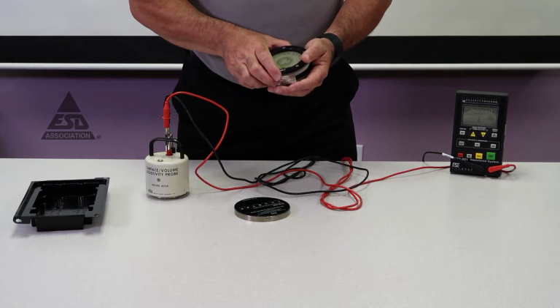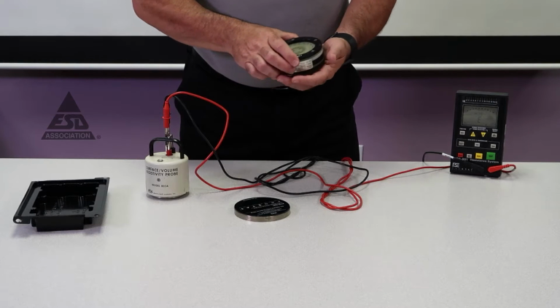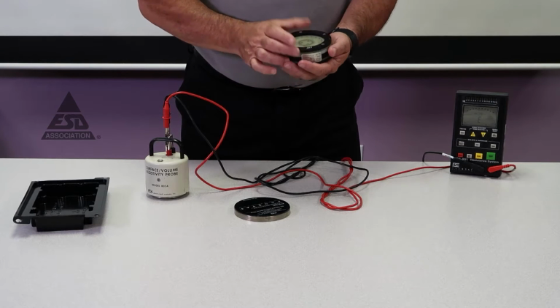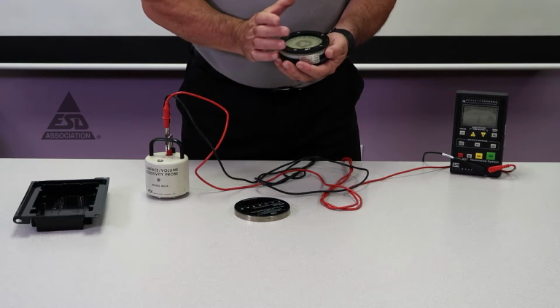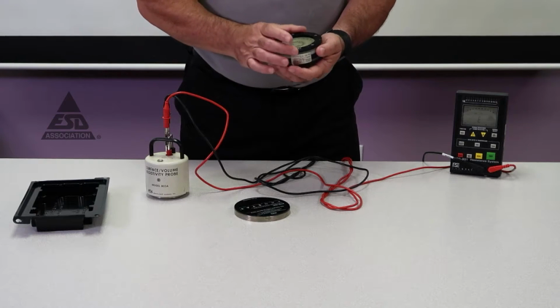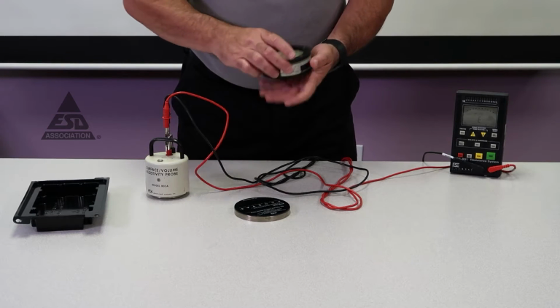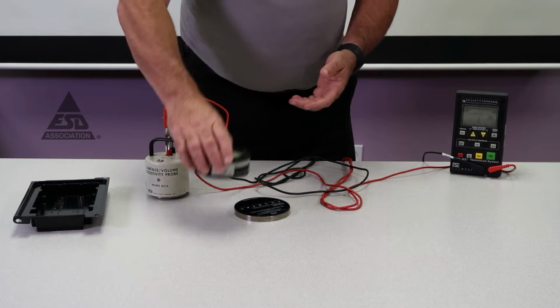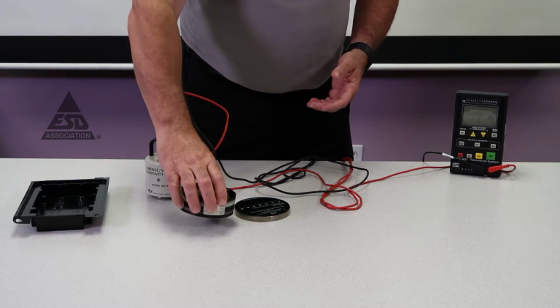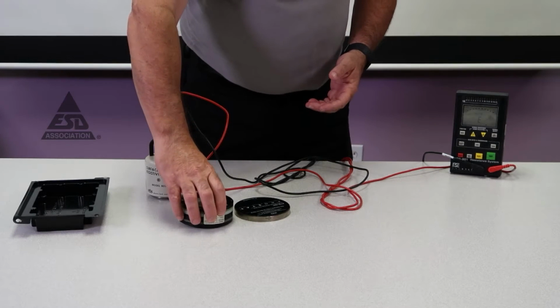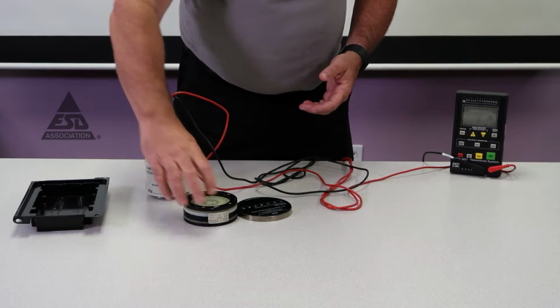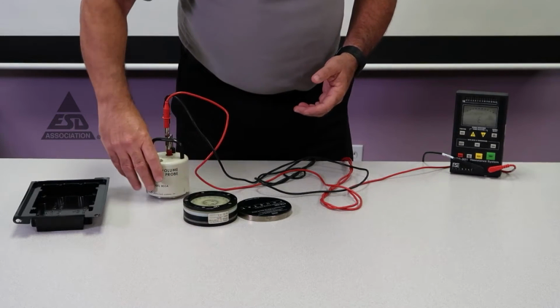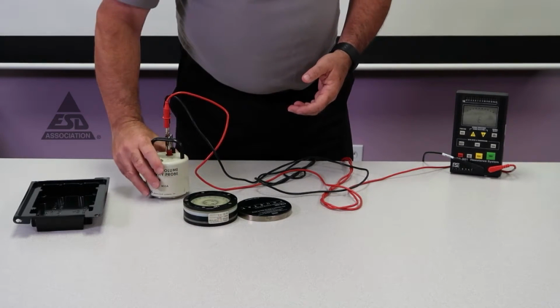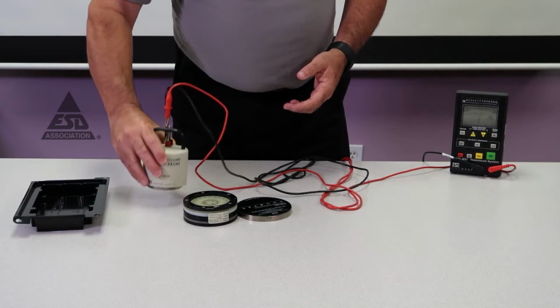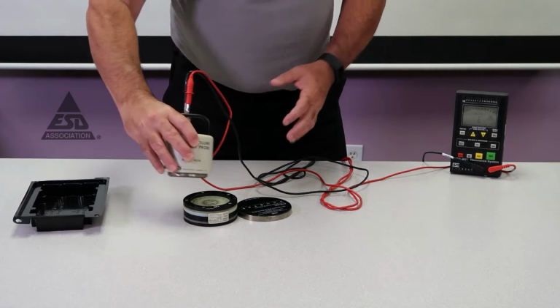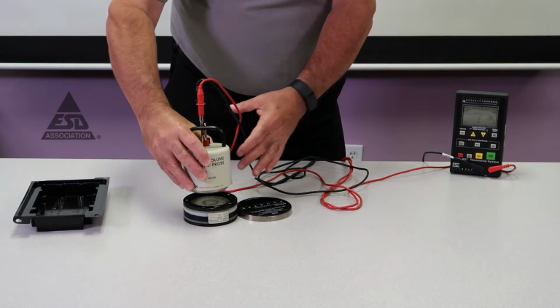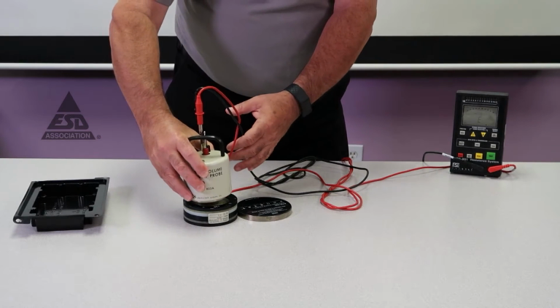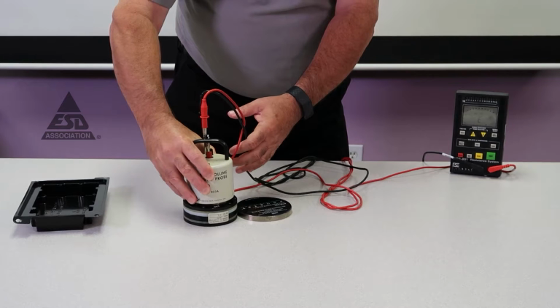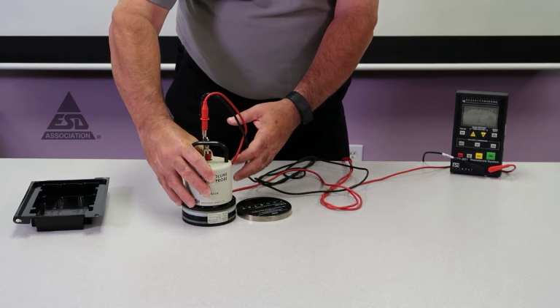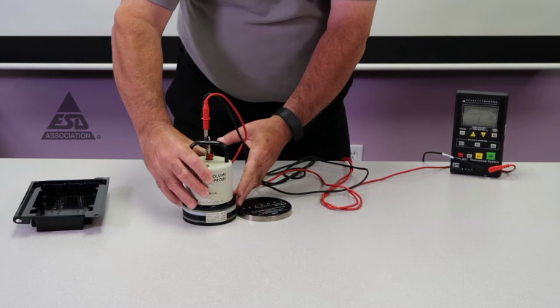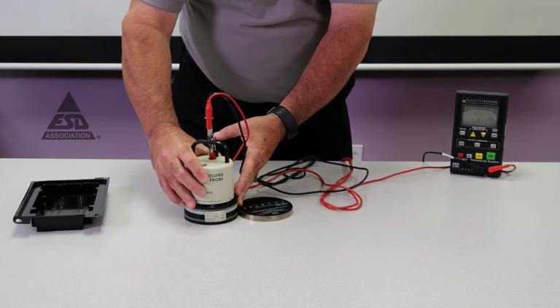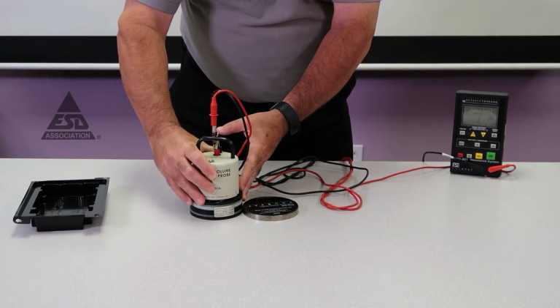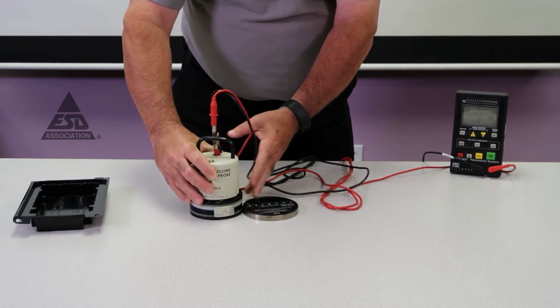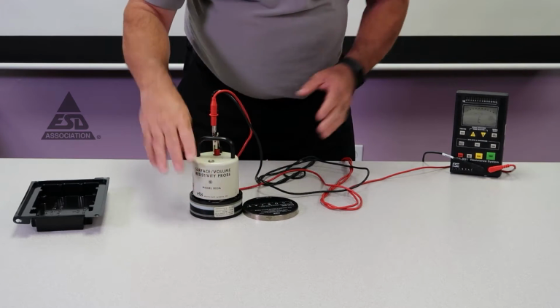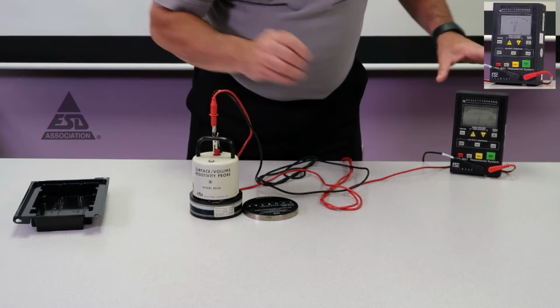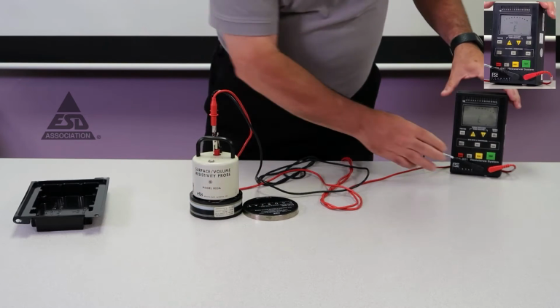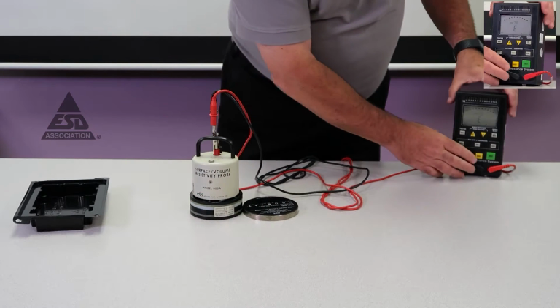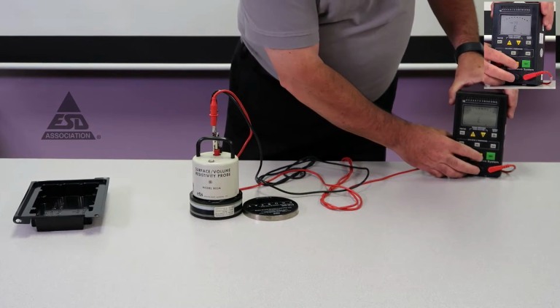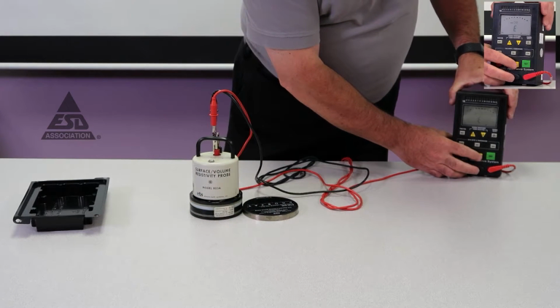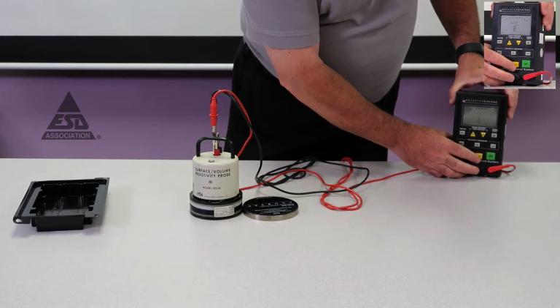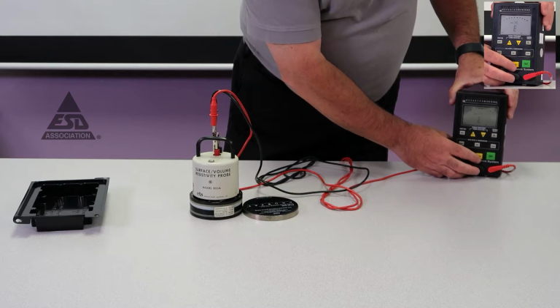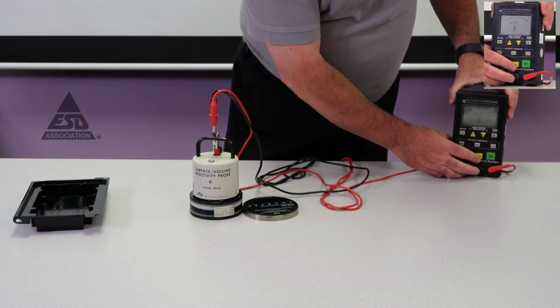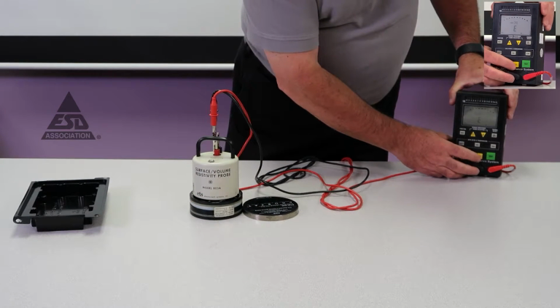That fixture is about the high end of what we want to measure. So we put the concentric ring in the fixture and we start the test.